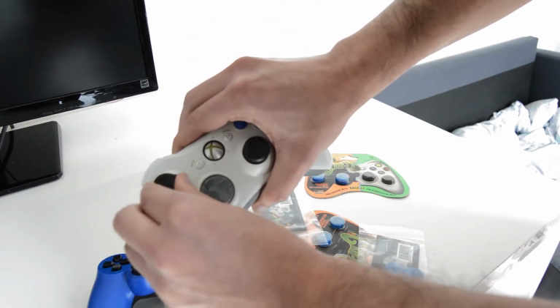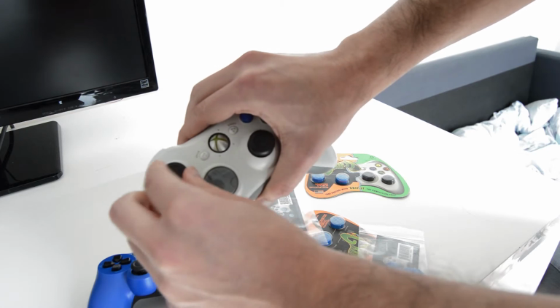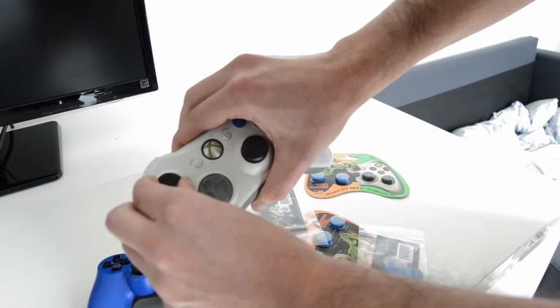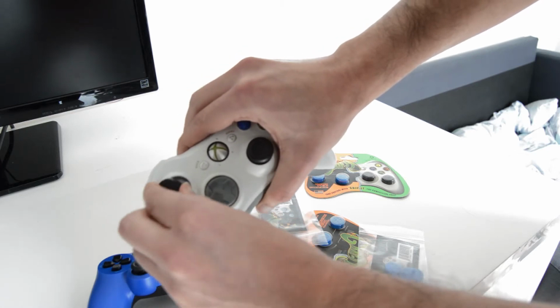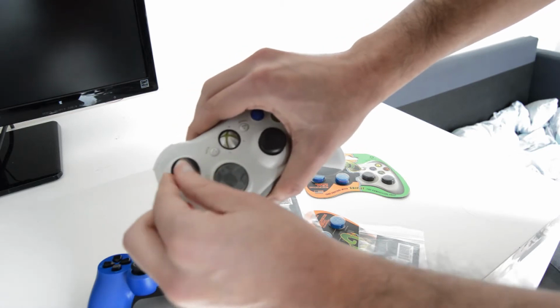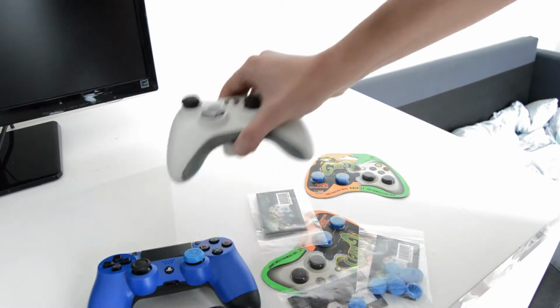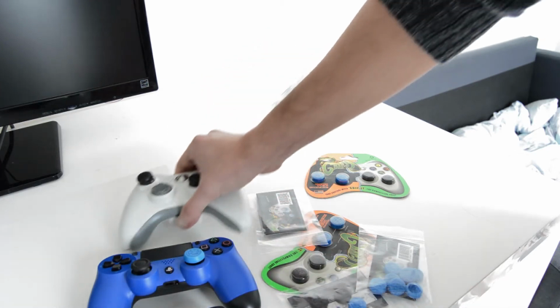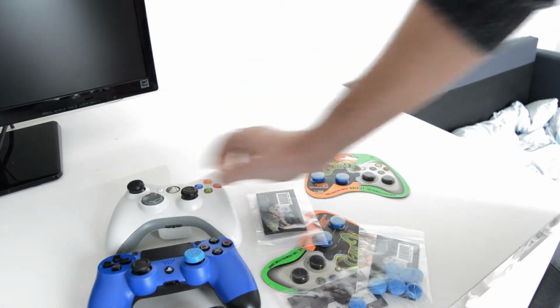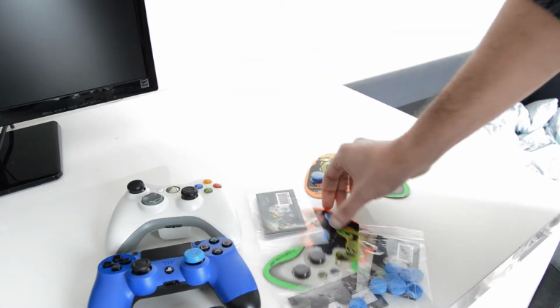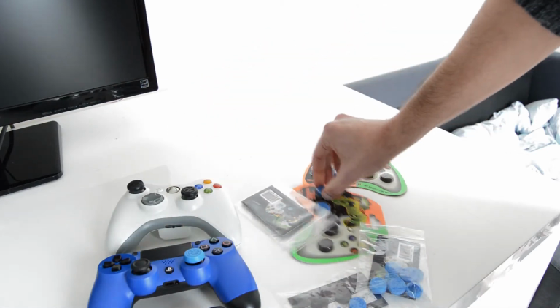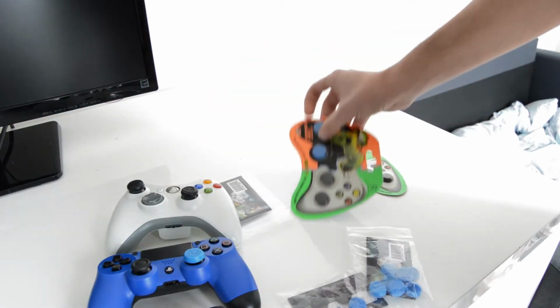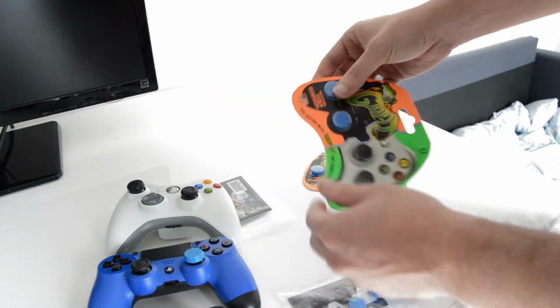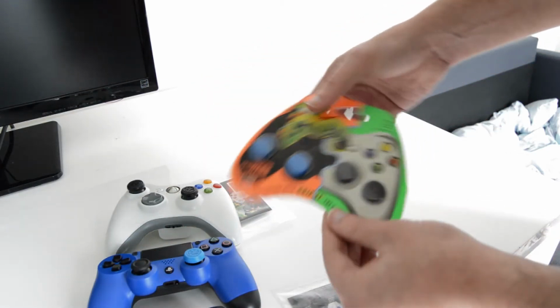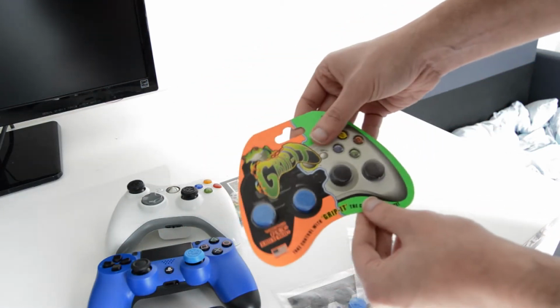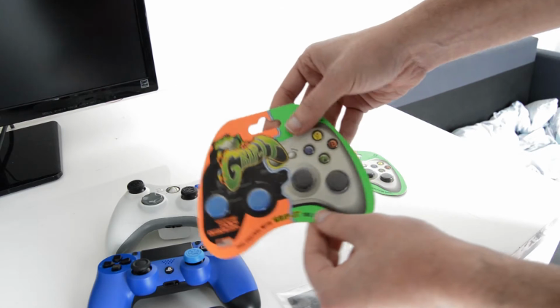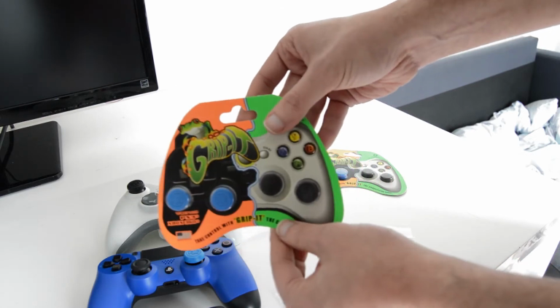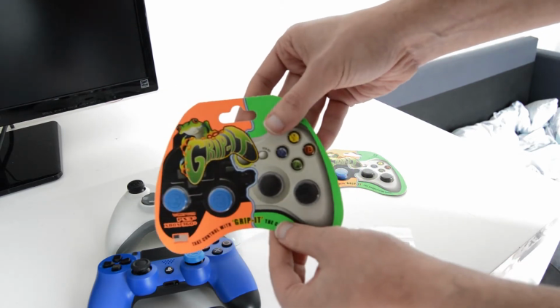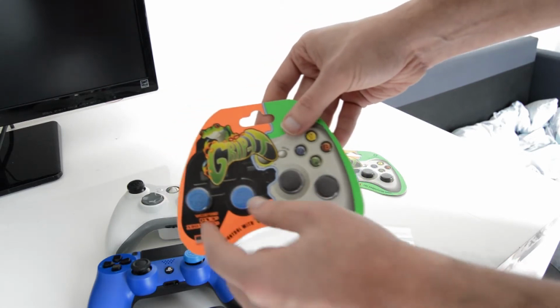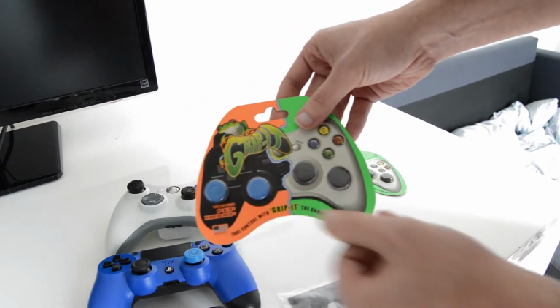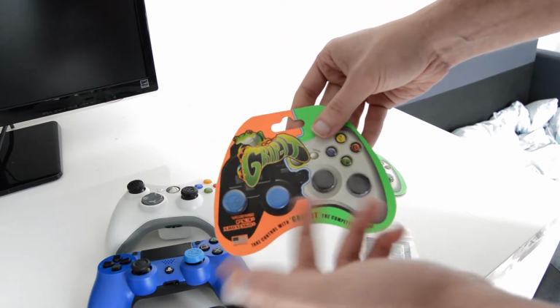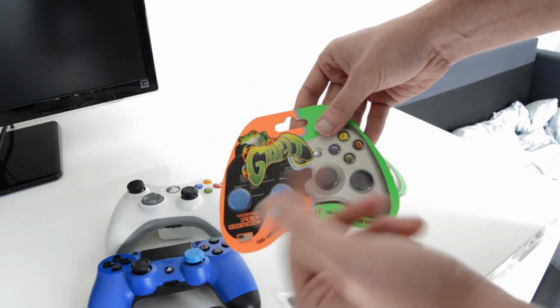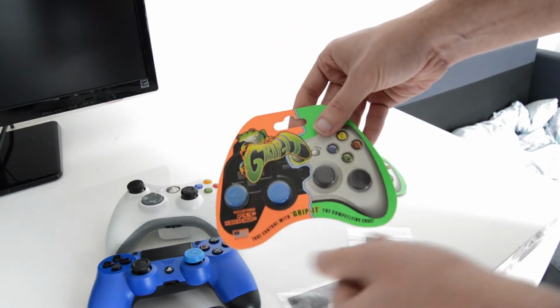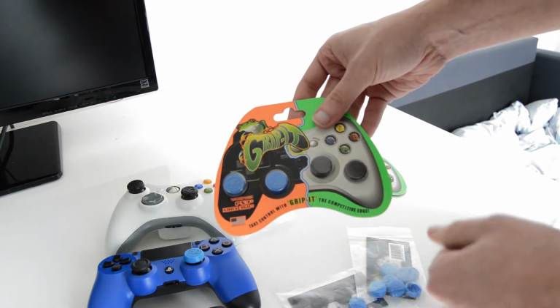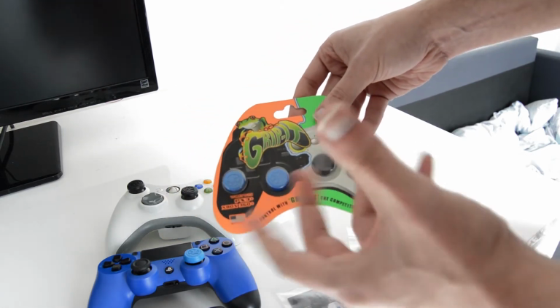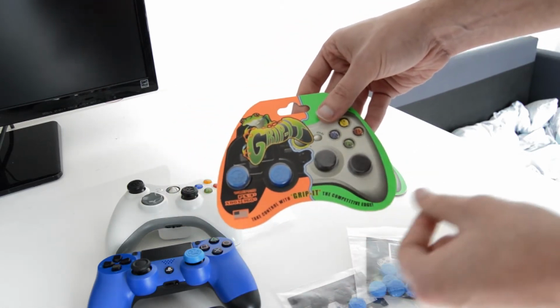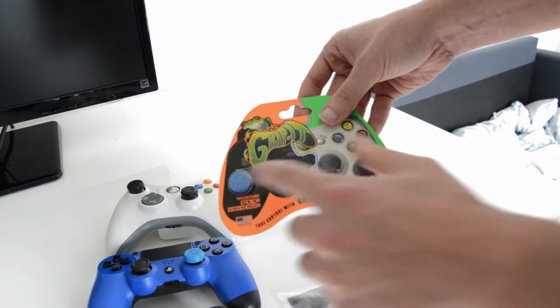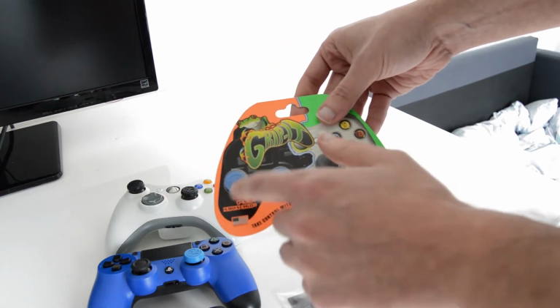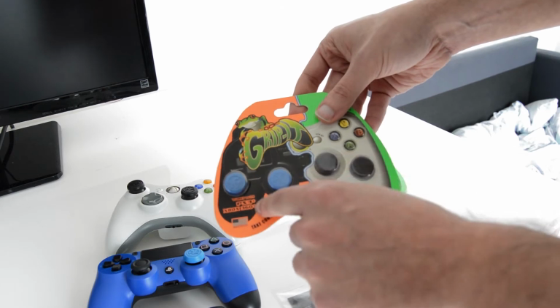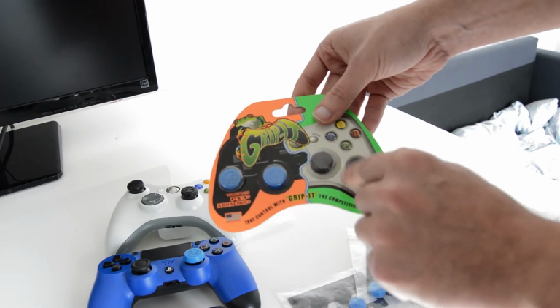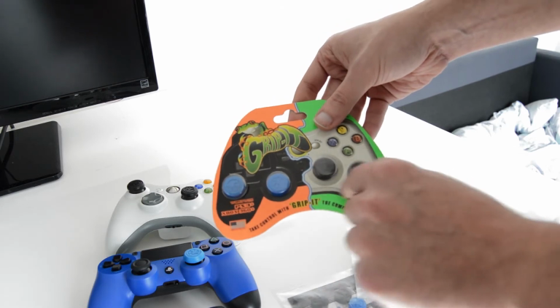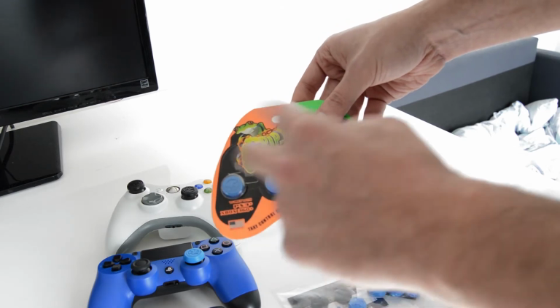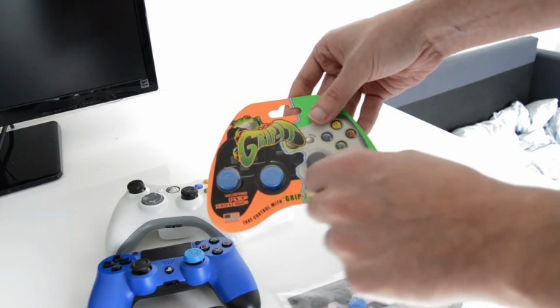As you may see in here, they do it in different colors as well. You may go to the Gripit website and check them — they do it in yellow, red, many colors, not only blue and black for the controllers.